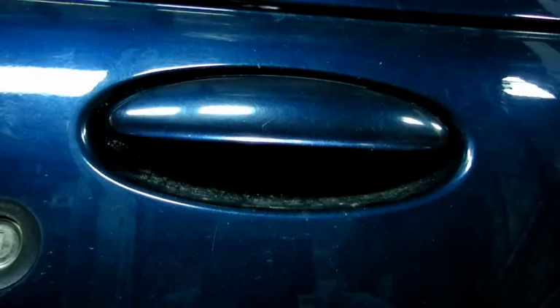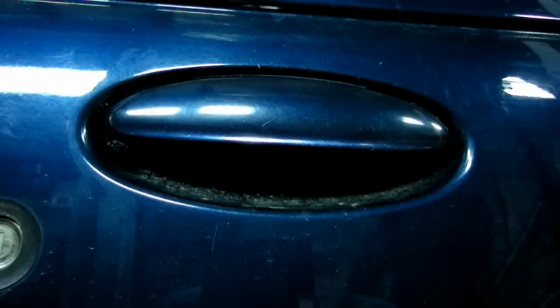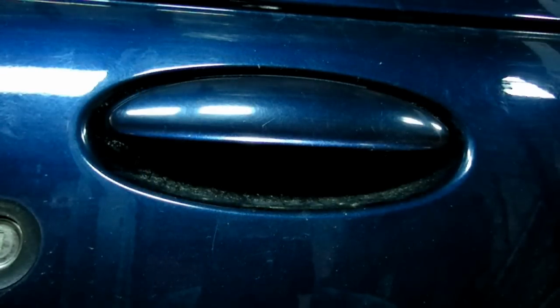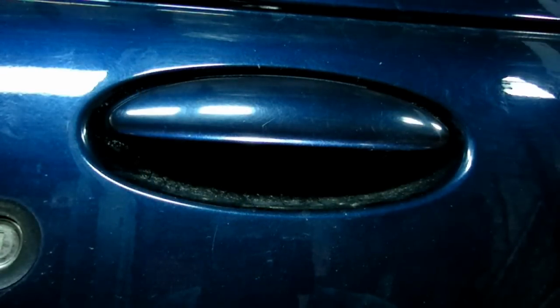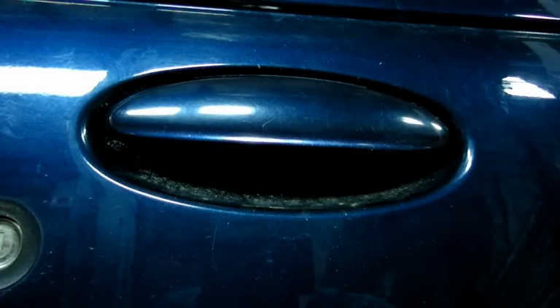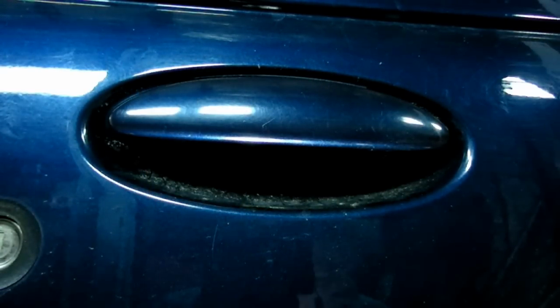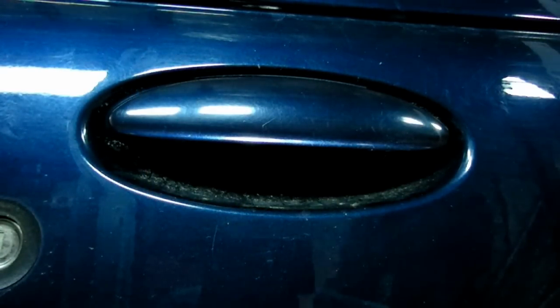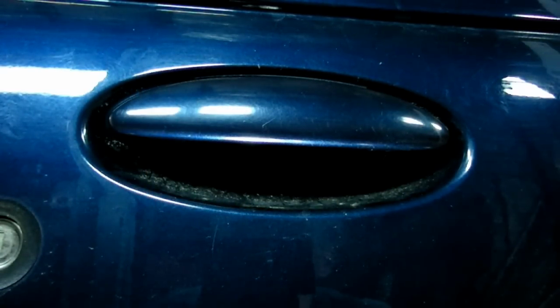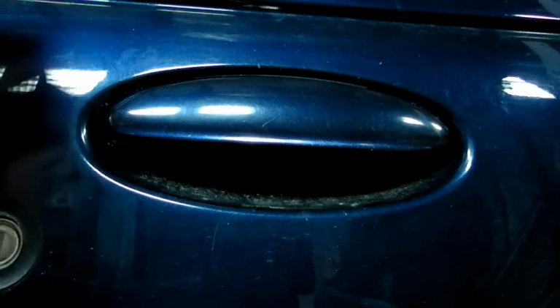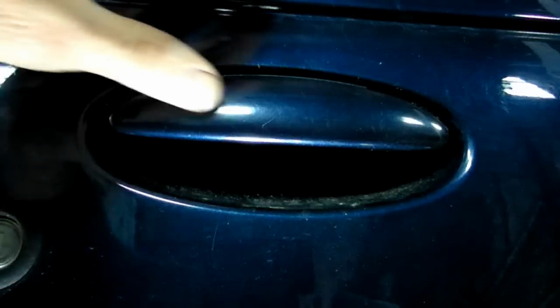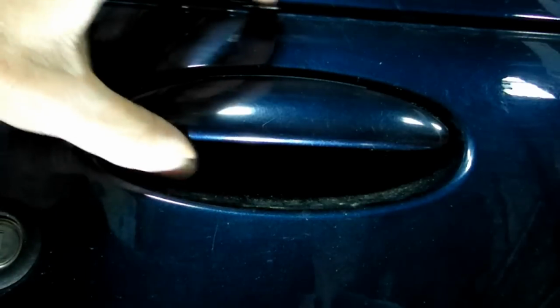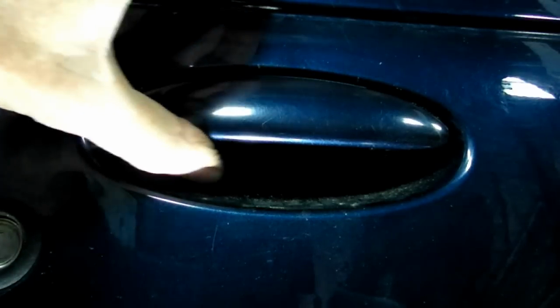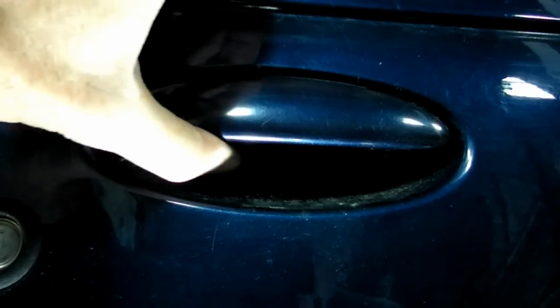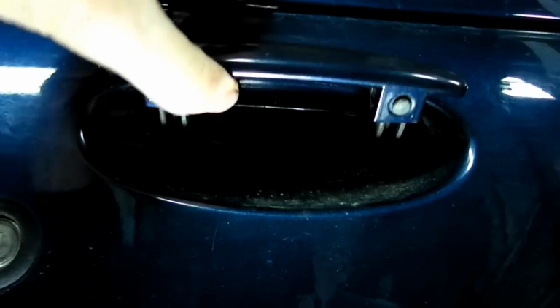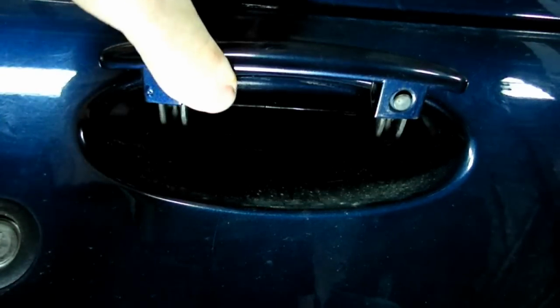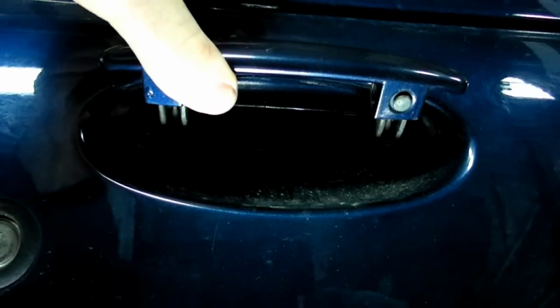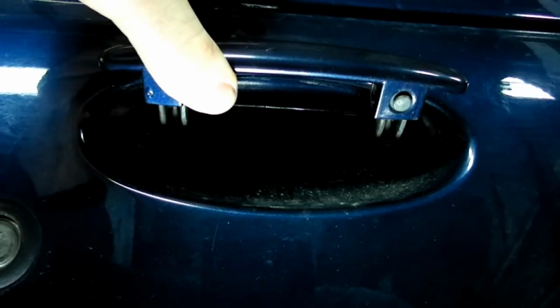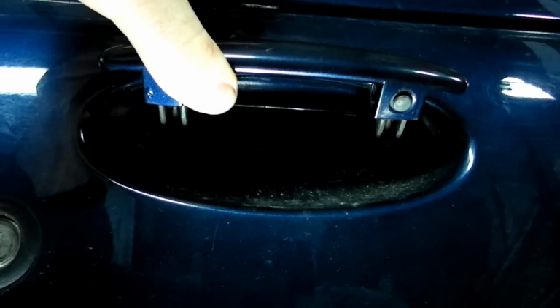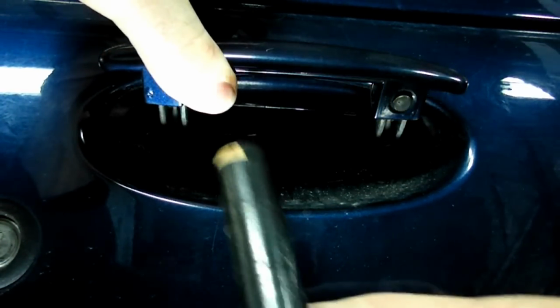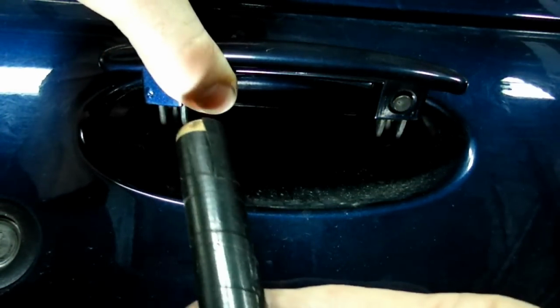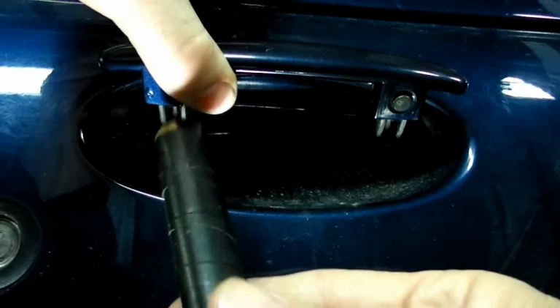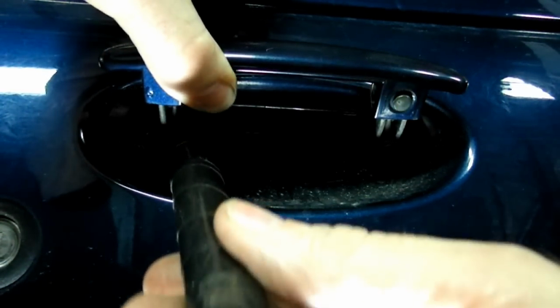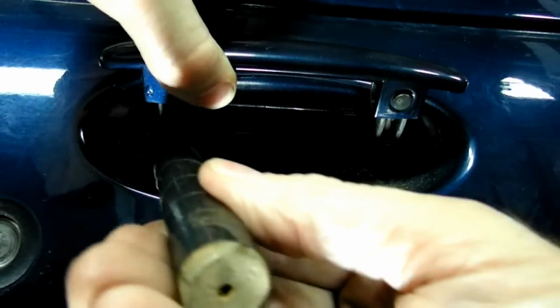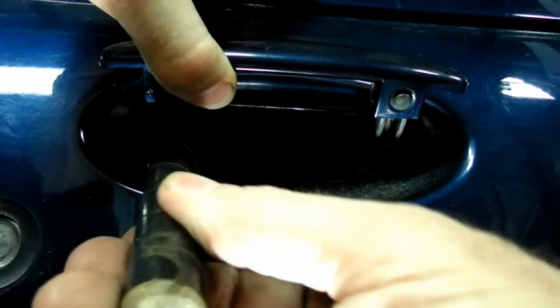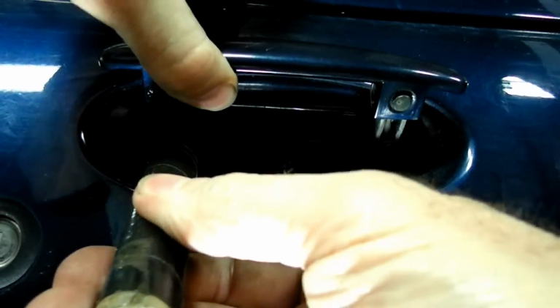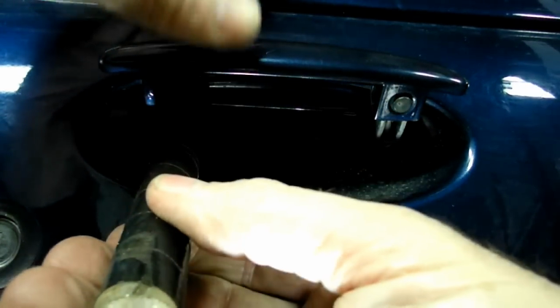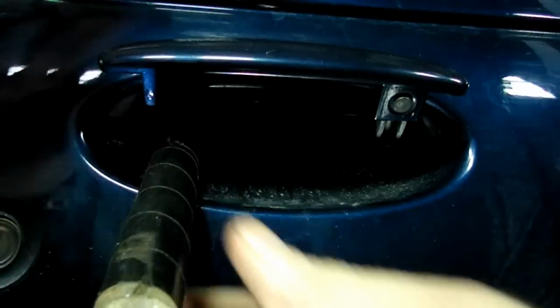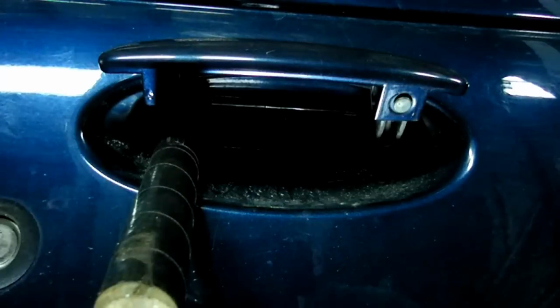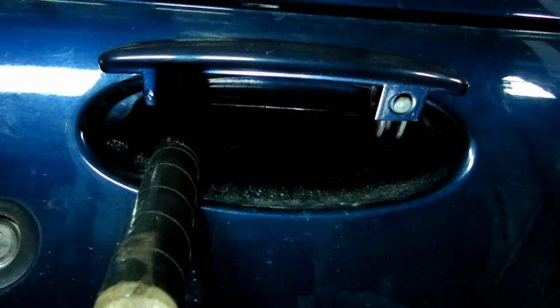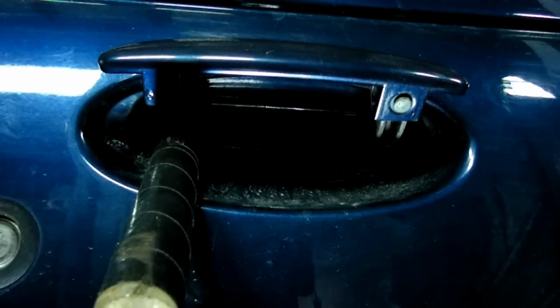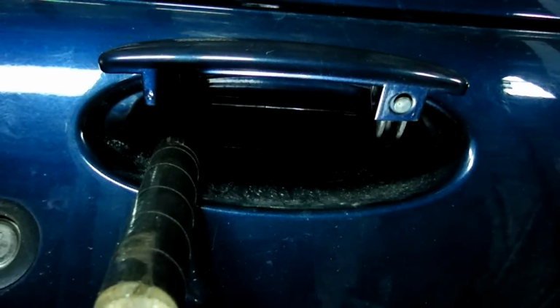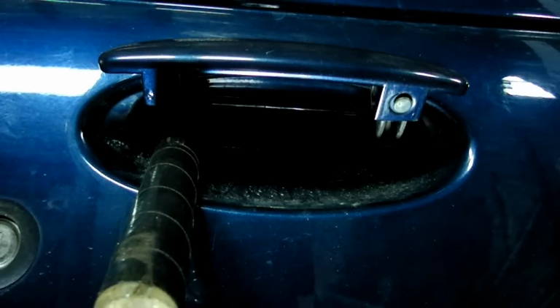The first thing we need to do is remove the outside door handle. Lift up on the handle and put something like a screwdriver — in my case I'm using a wooden dowel — underneath the little arm there.